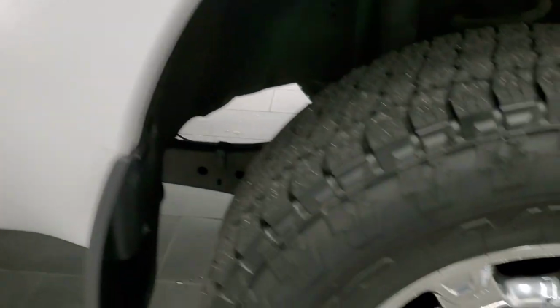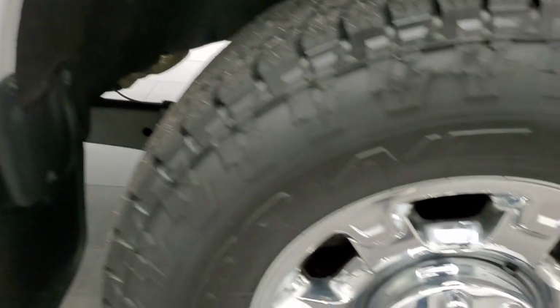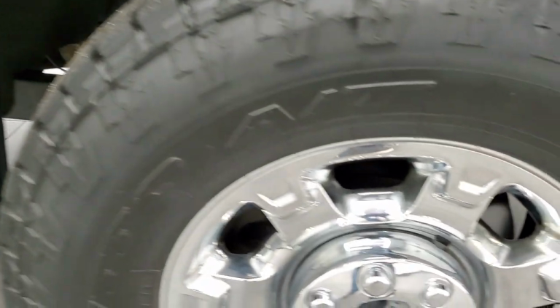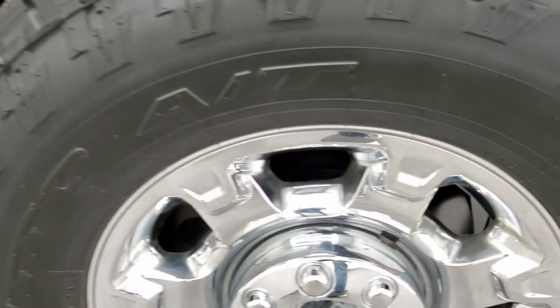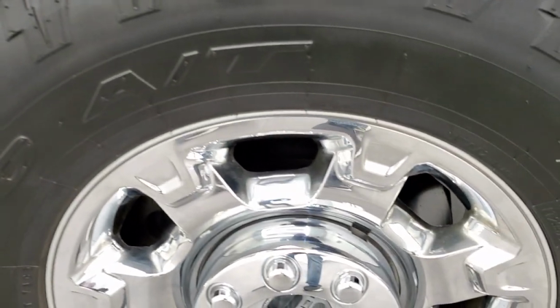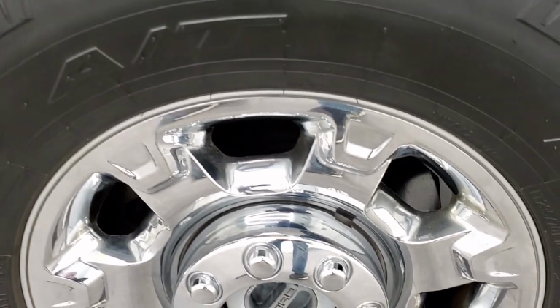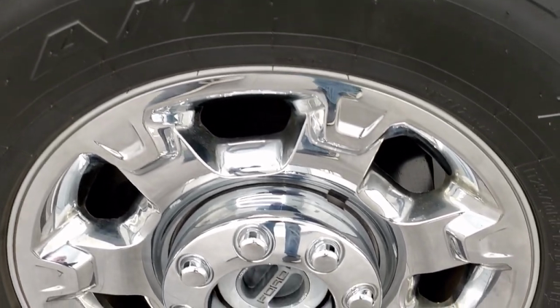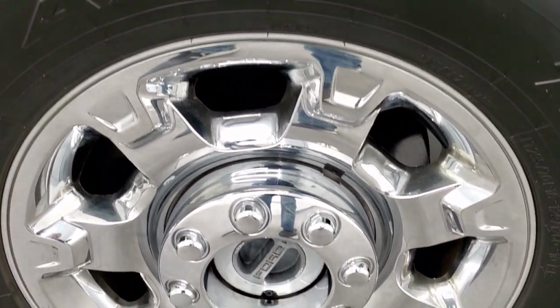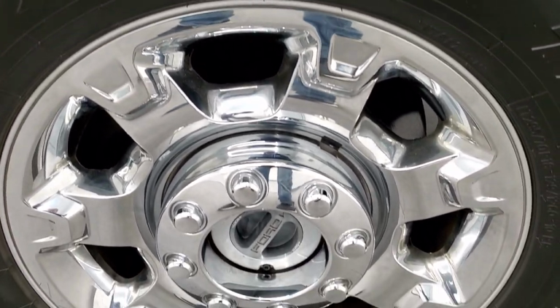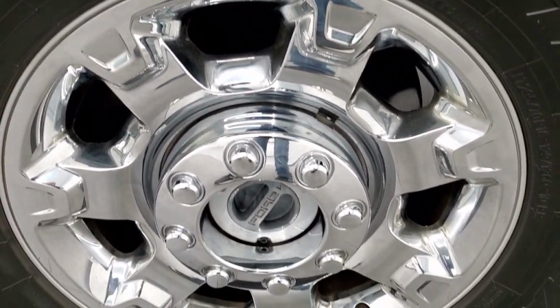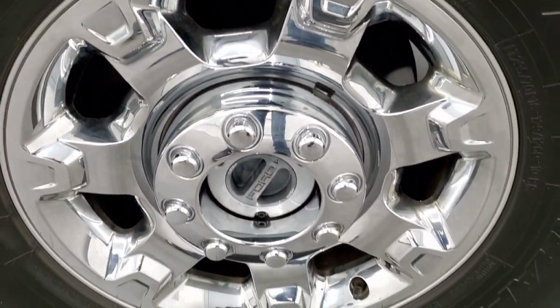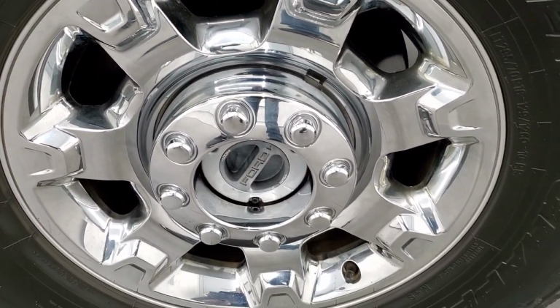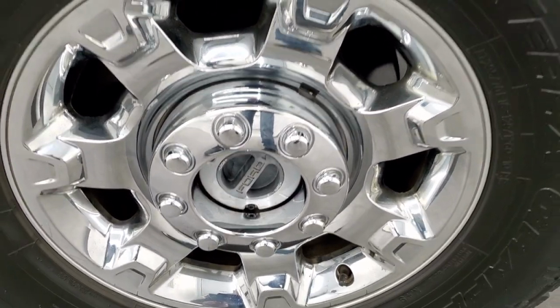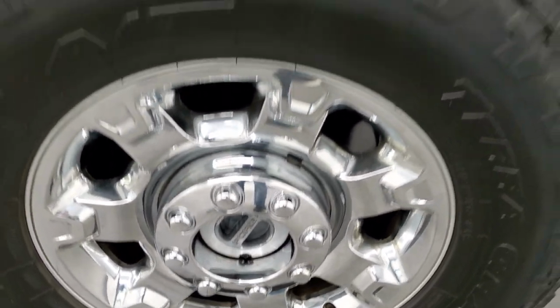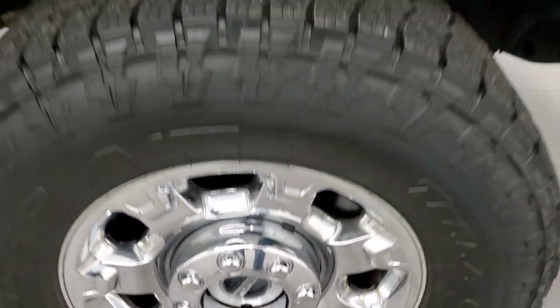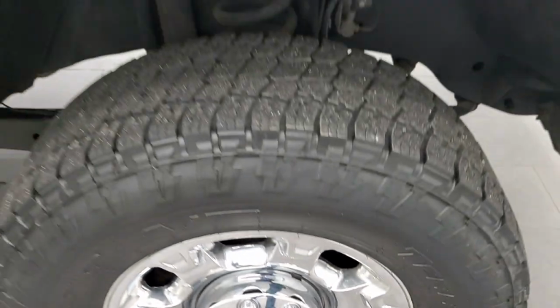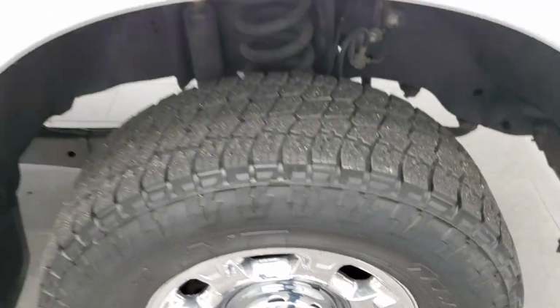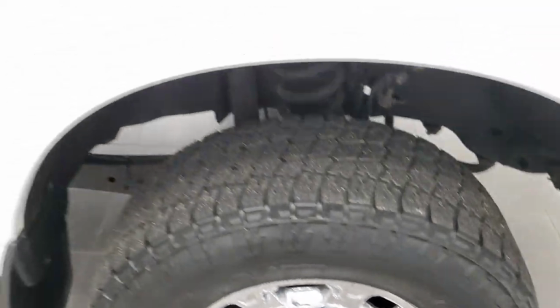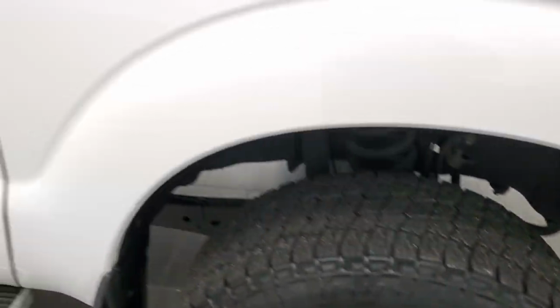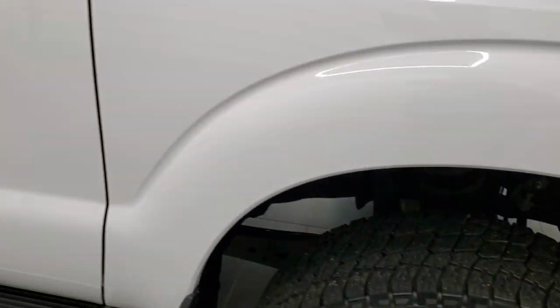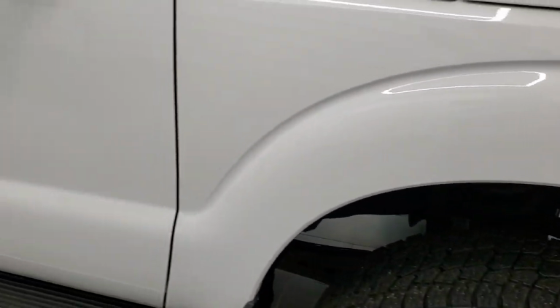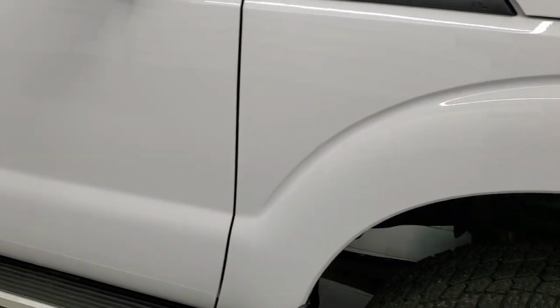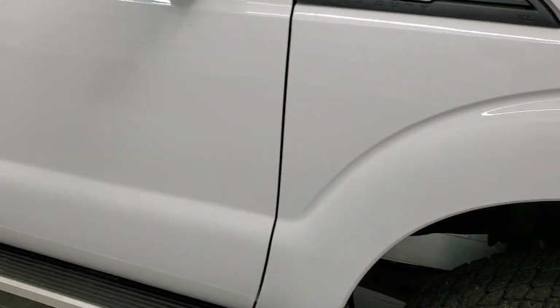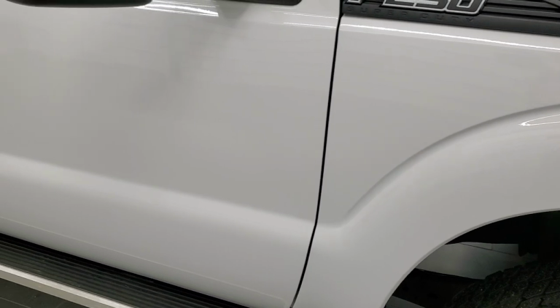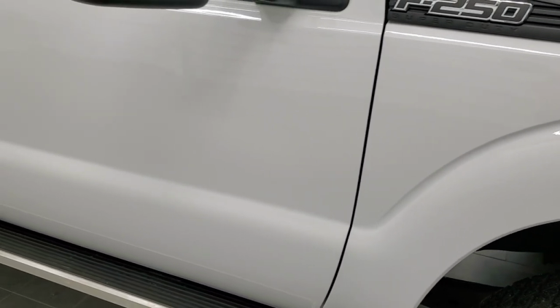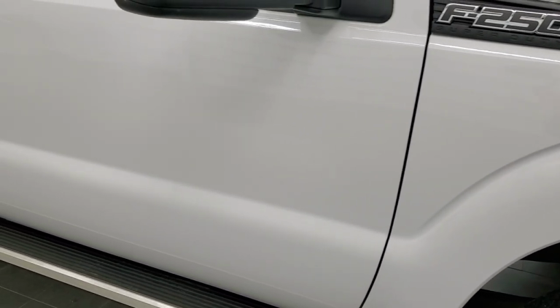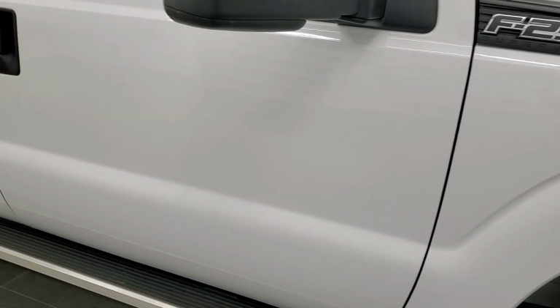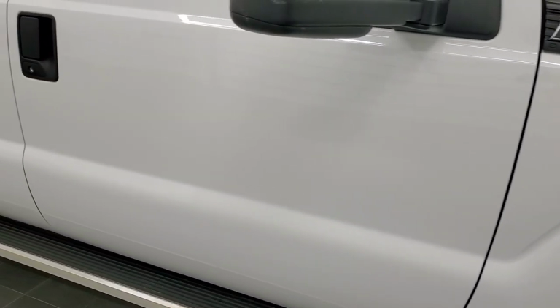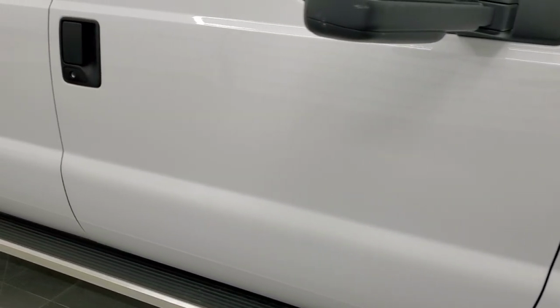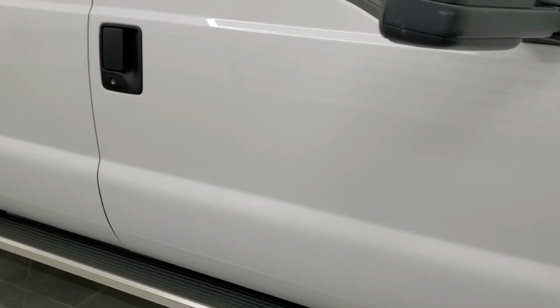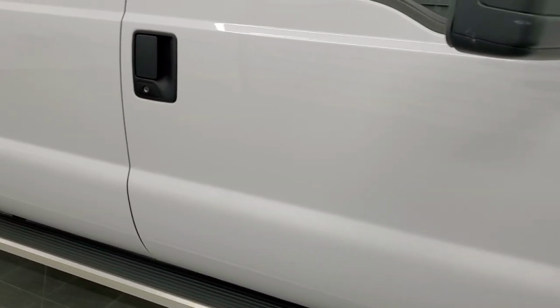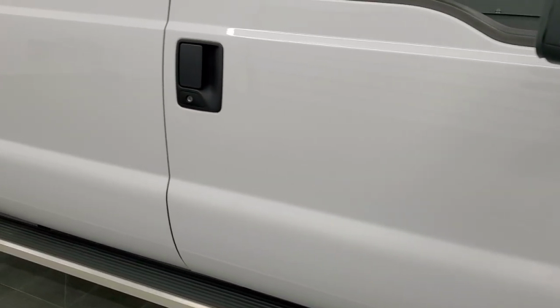The passenger-side front fender is in perfect condition too, and the passenger-side rim has no scuffs or scrapes. As you go down this side of the truck, take note of how clean the body is, how reflective and mirror-like that paint is.